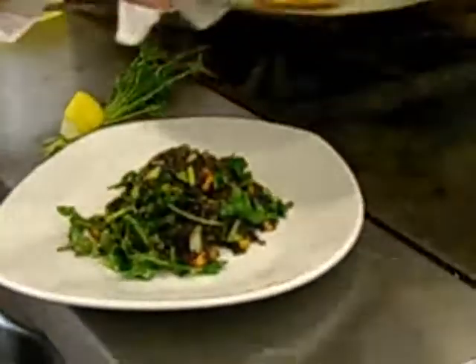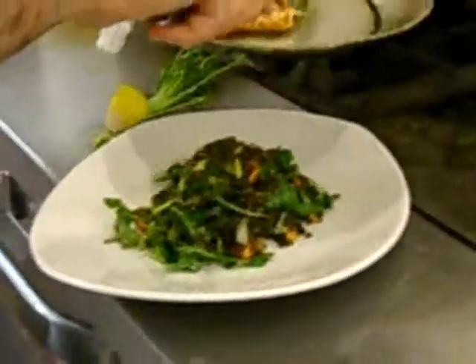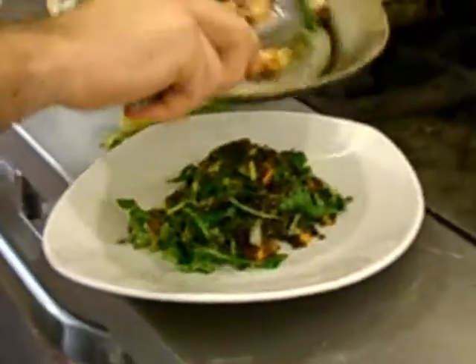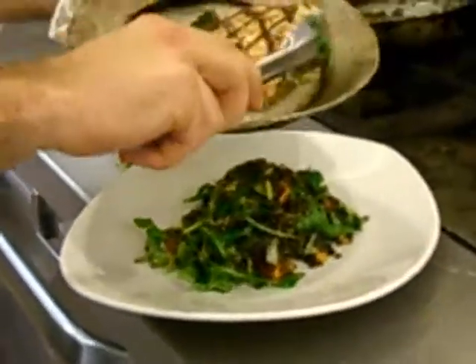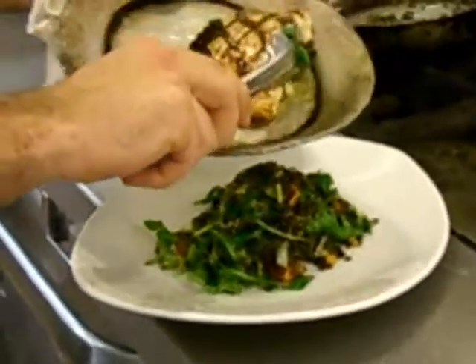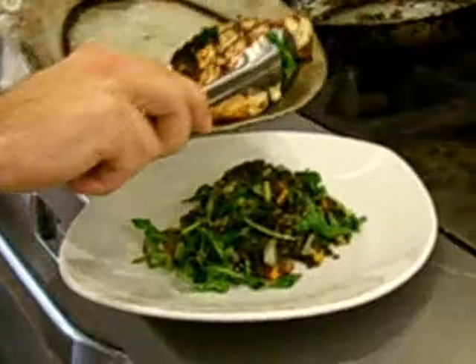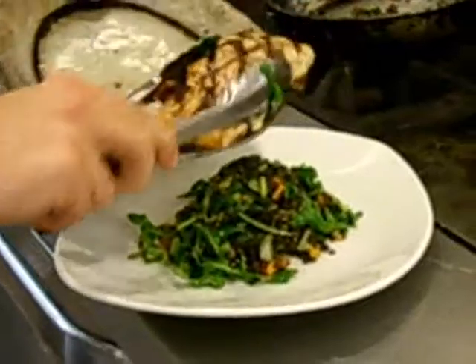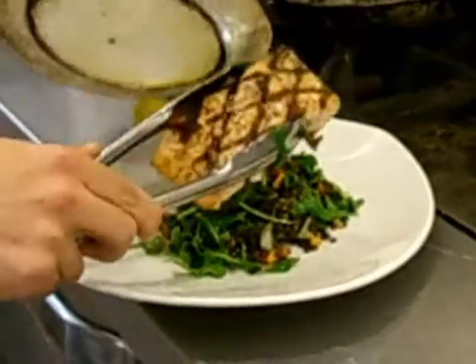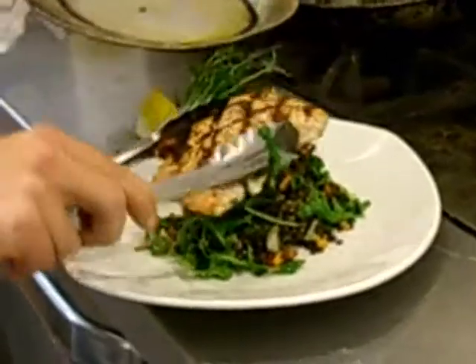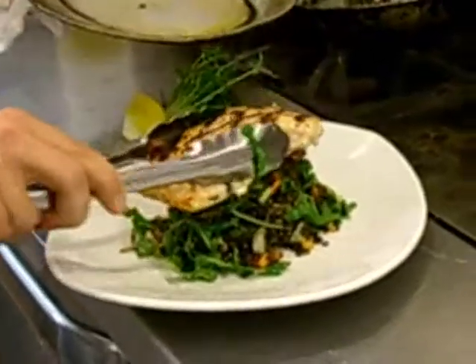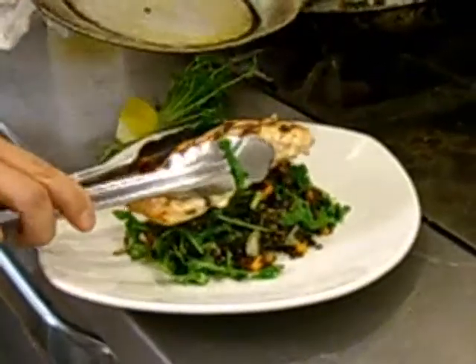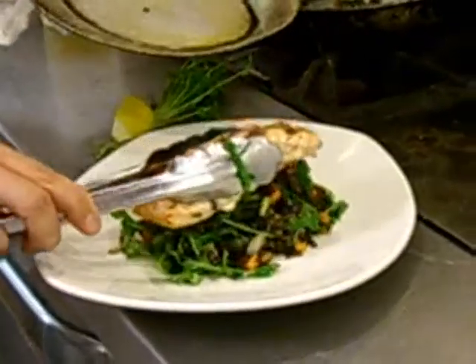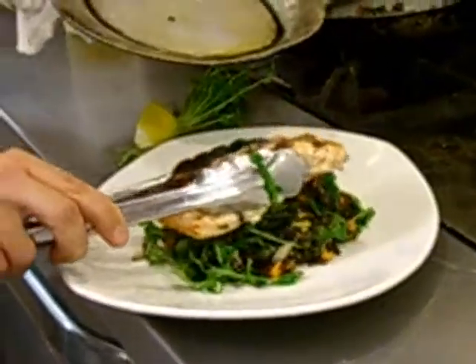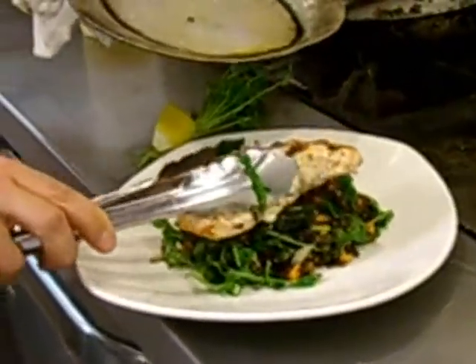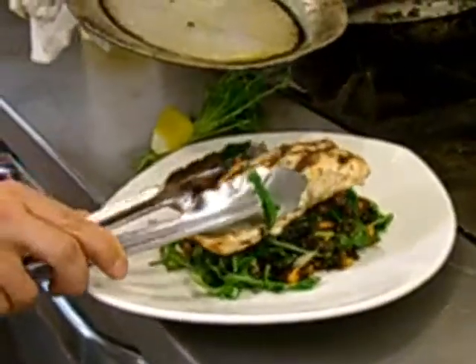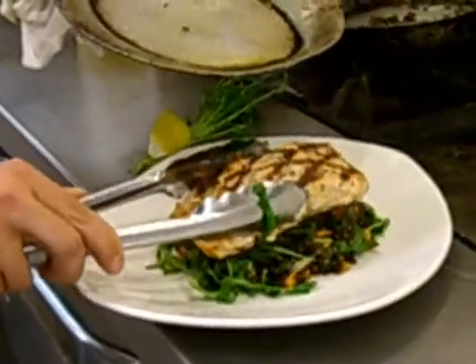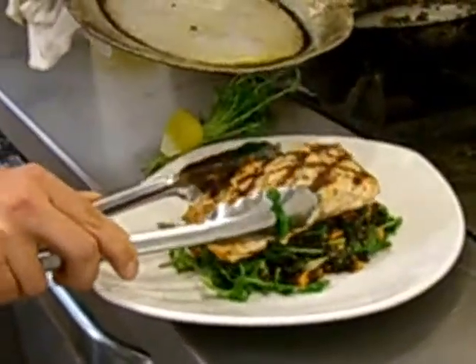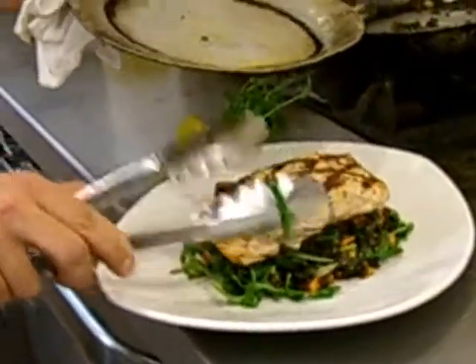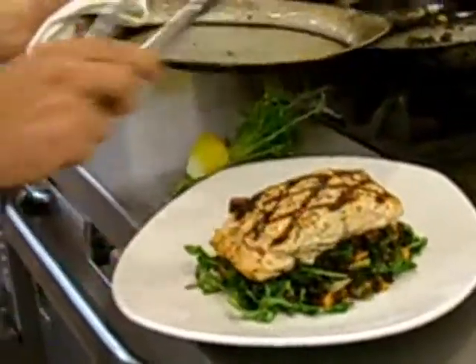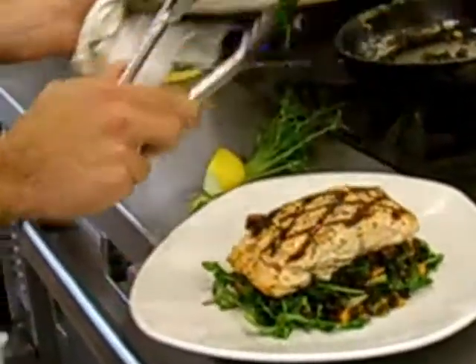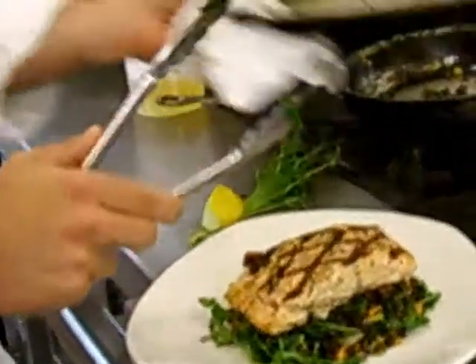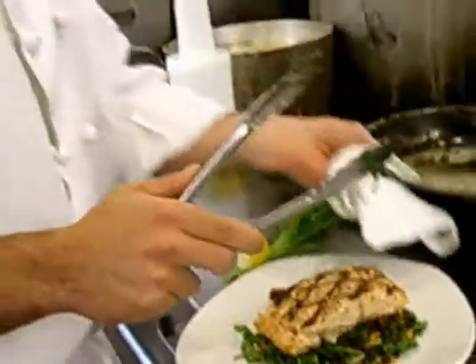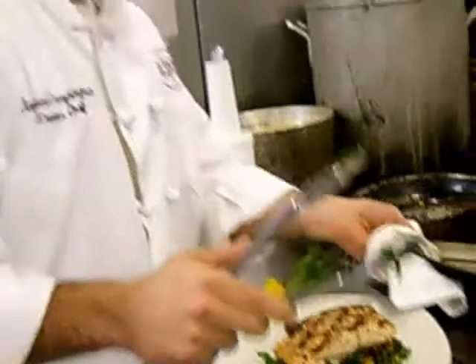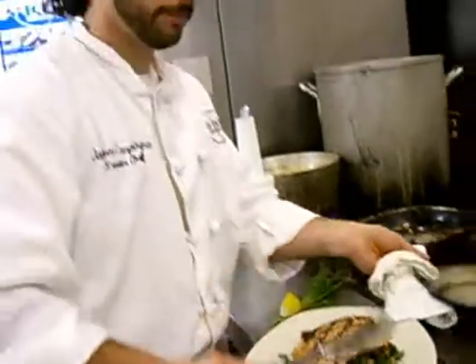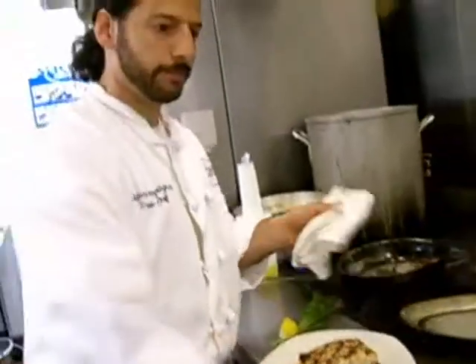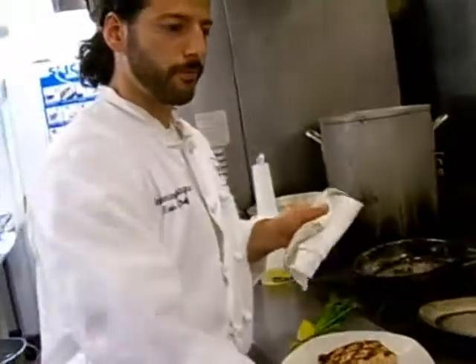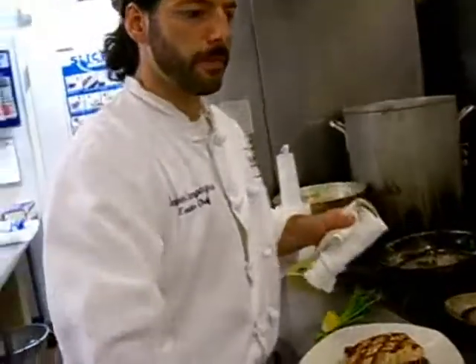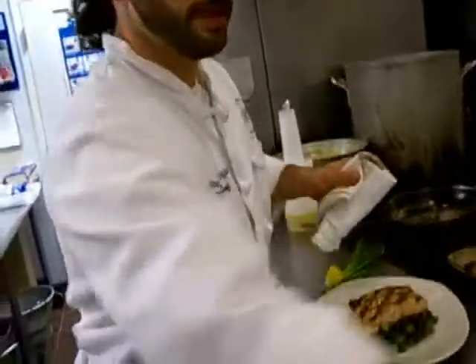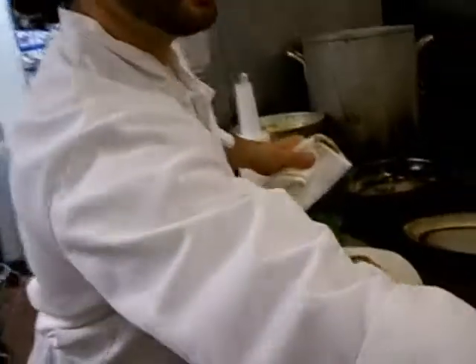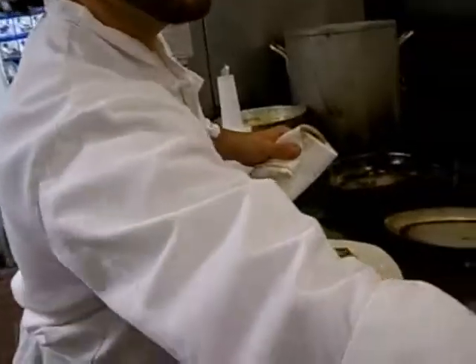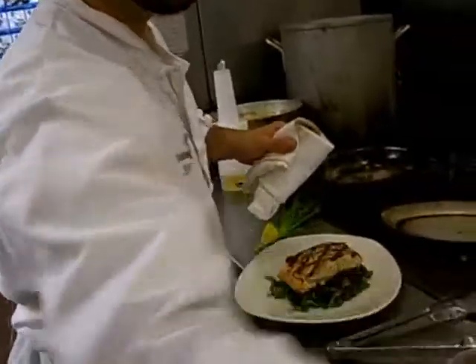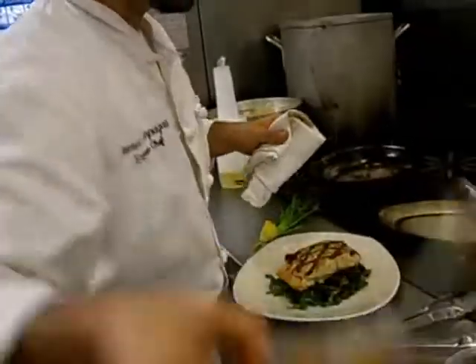Let's grab your grilled salmon, put that right over the top. Then we take the tomato jam.